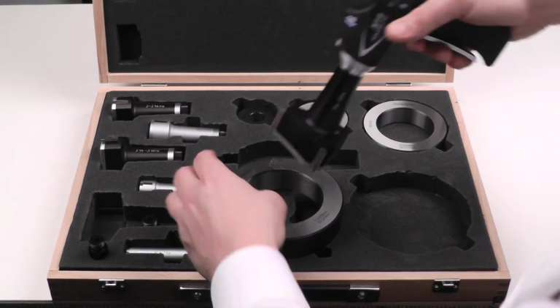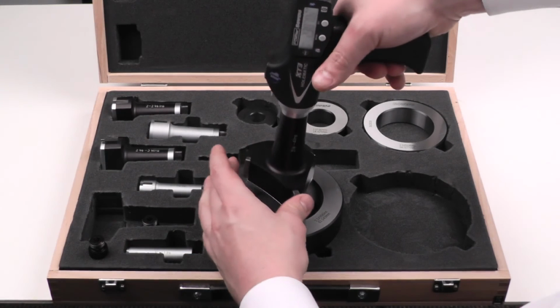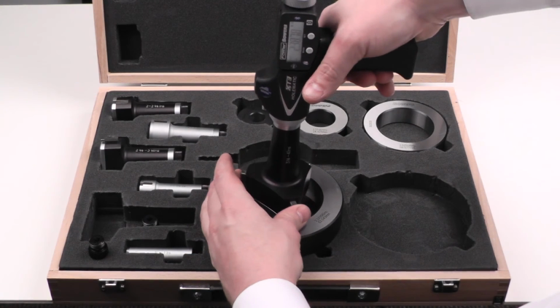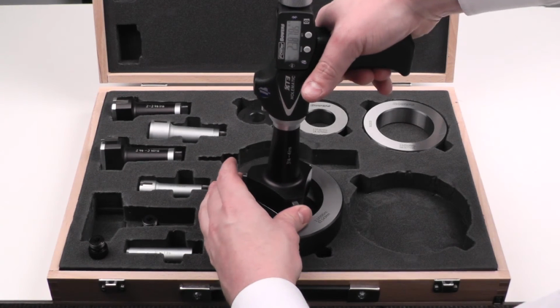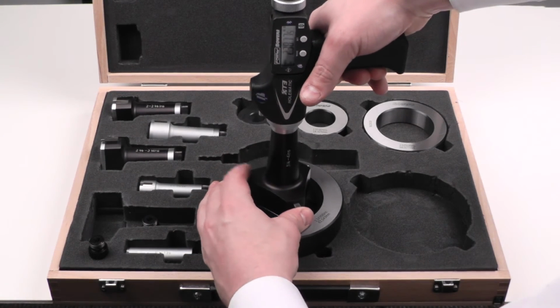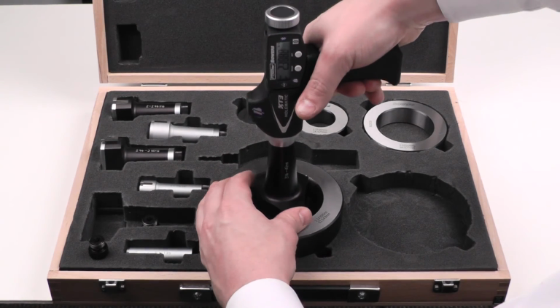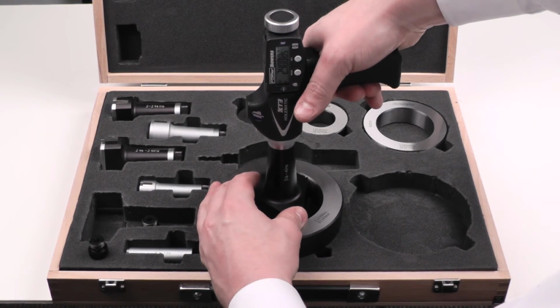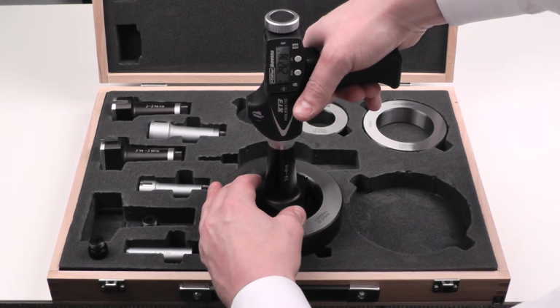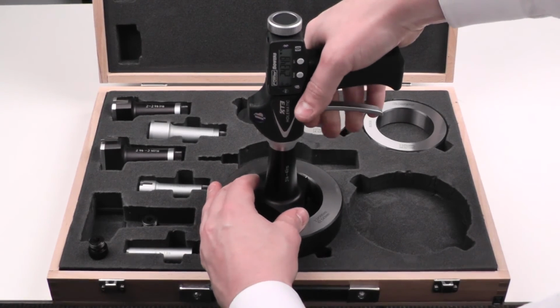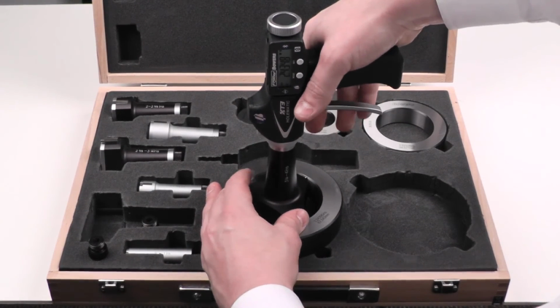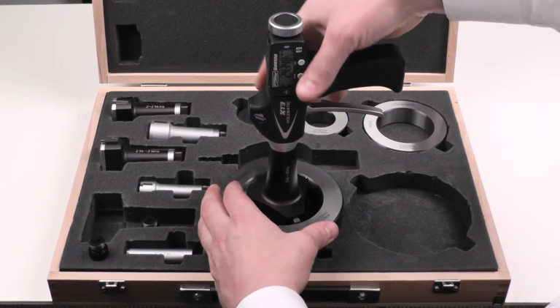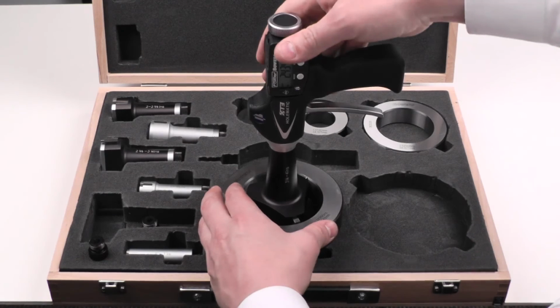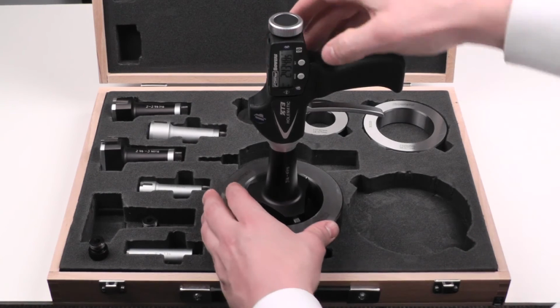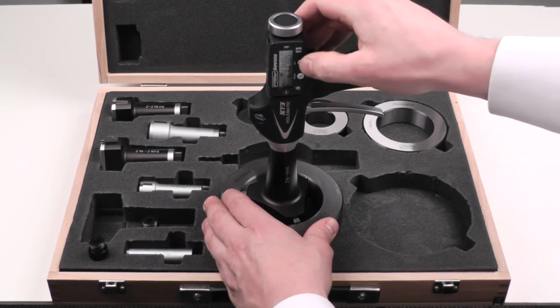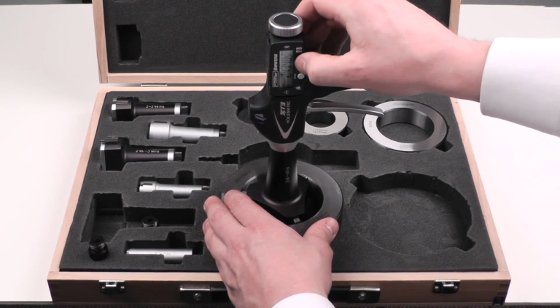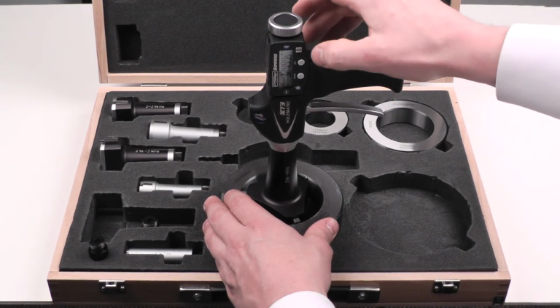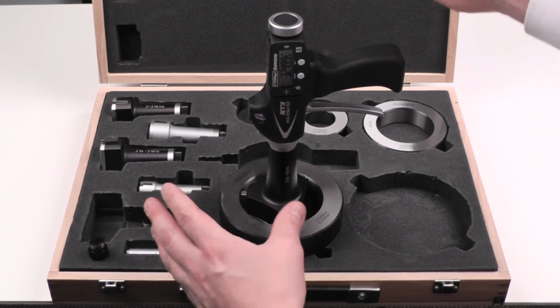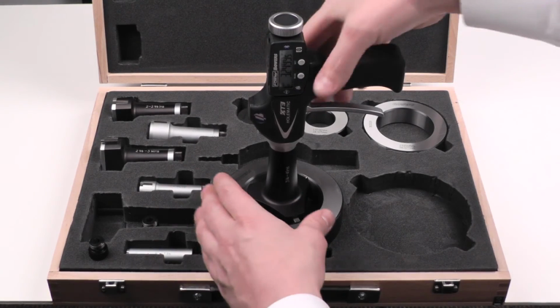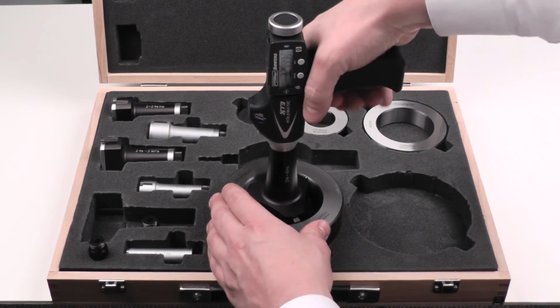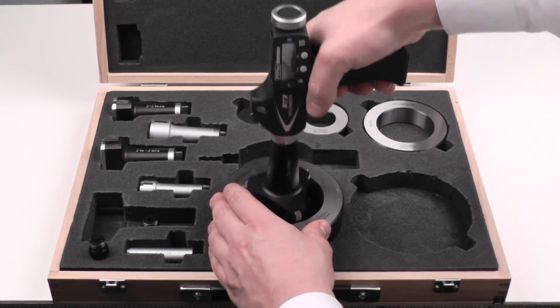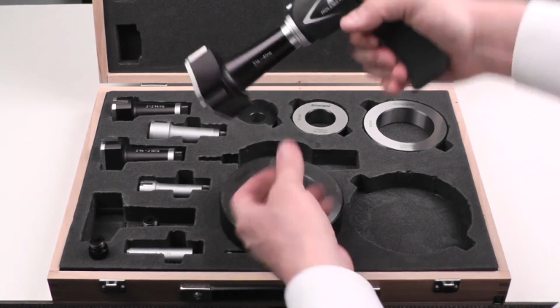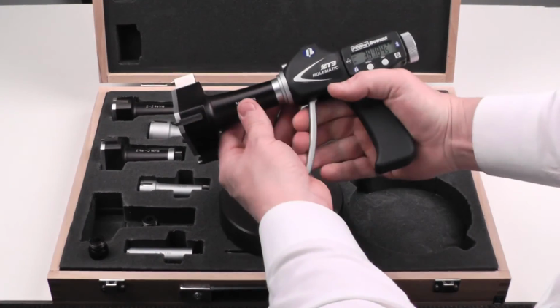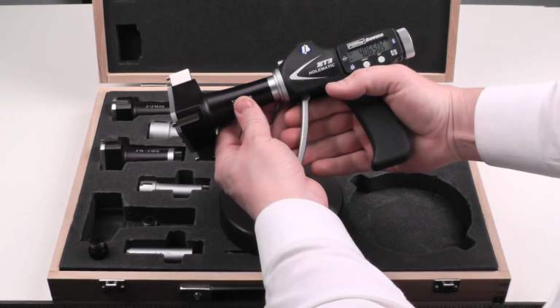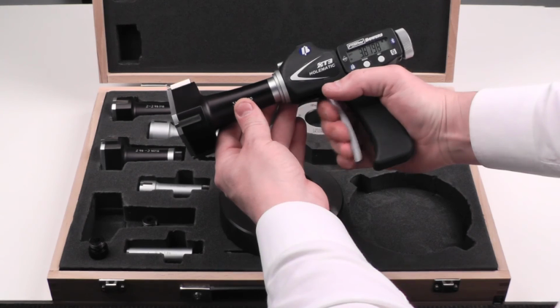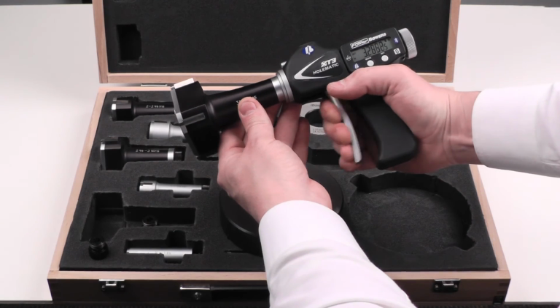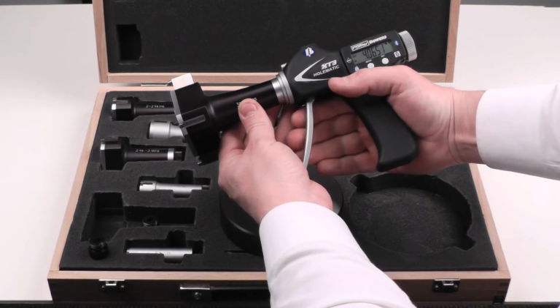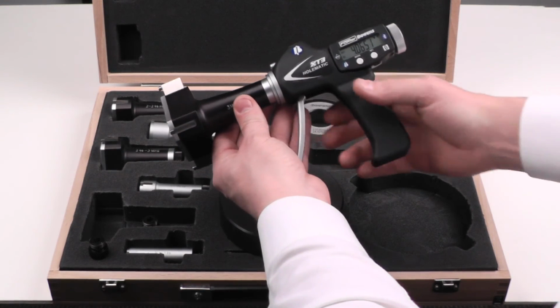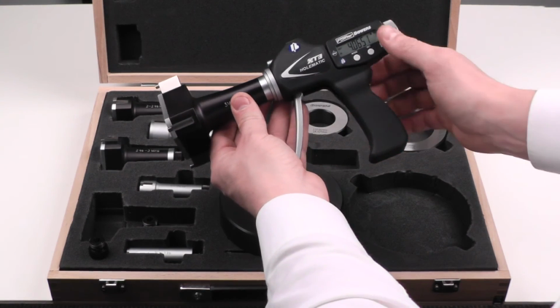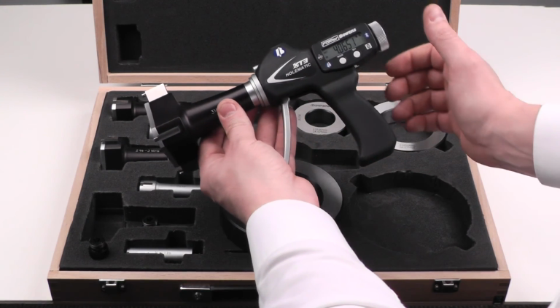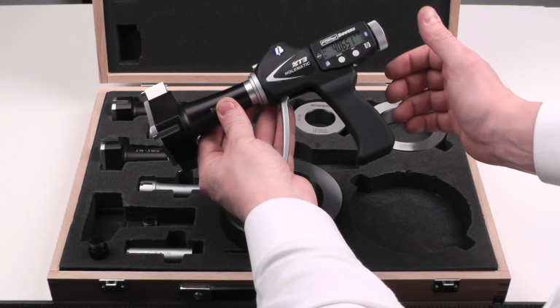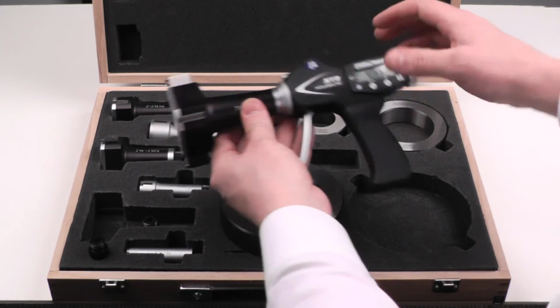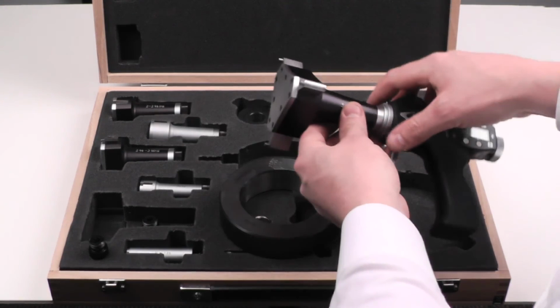Insert this into the master ring, release so the pressure is applied, then press the set button. Now we're ready to measure and we never have to enter that size again.